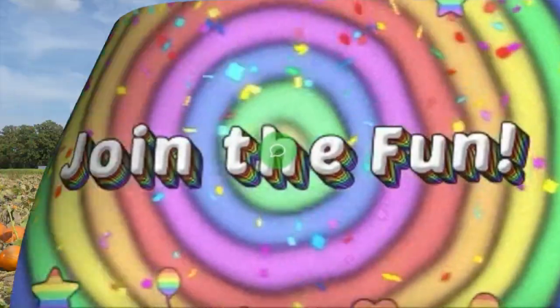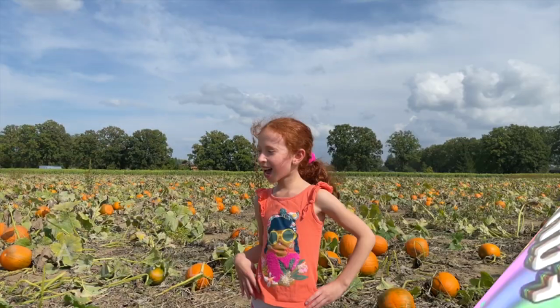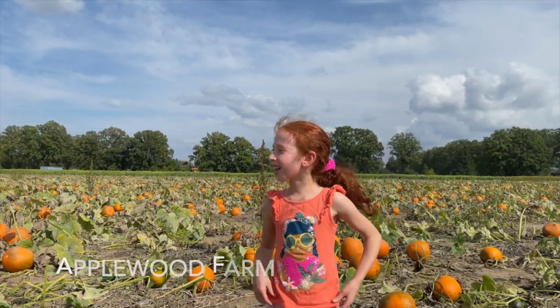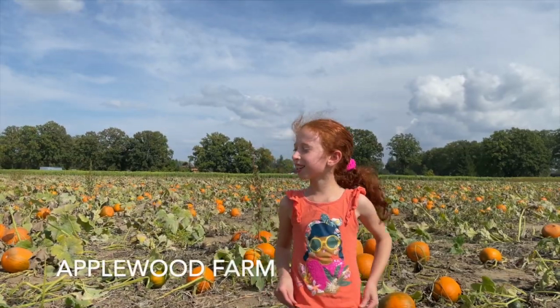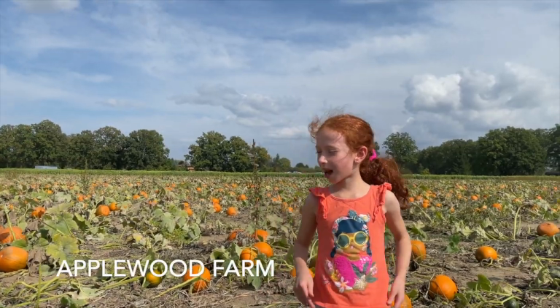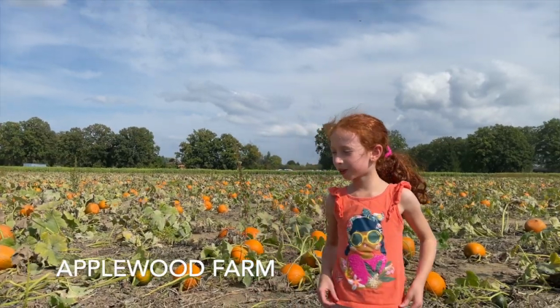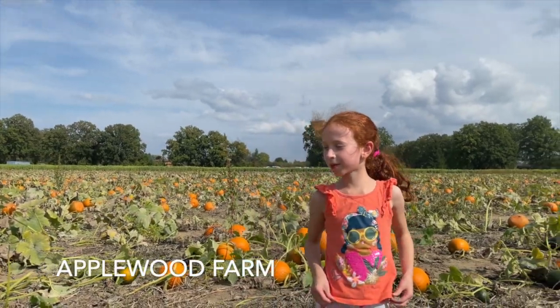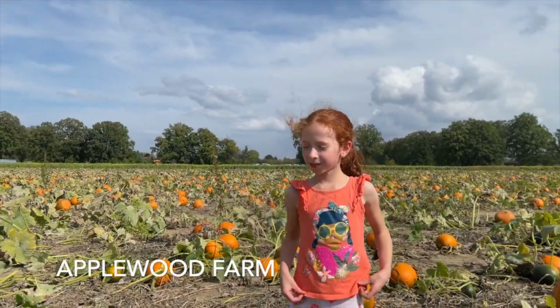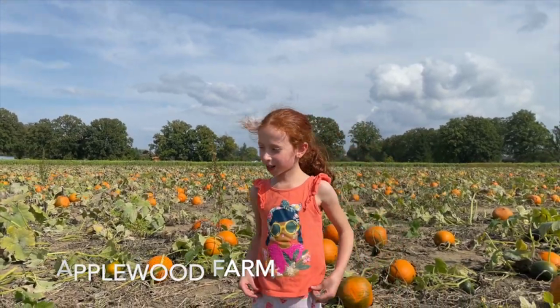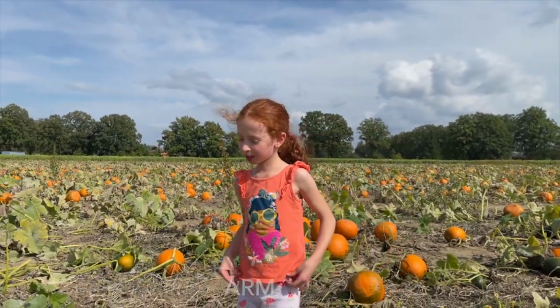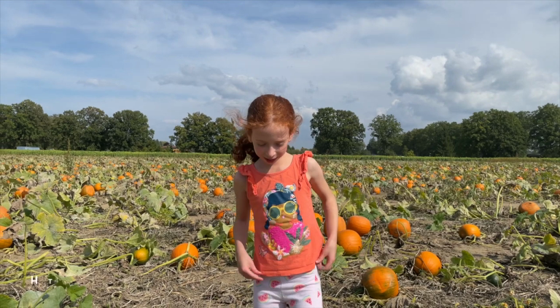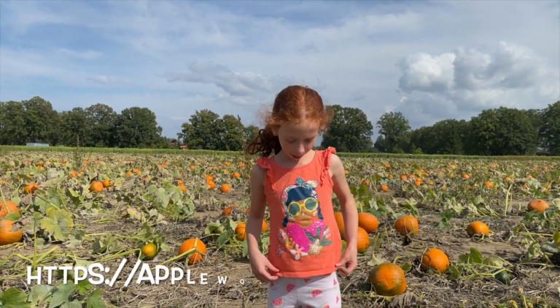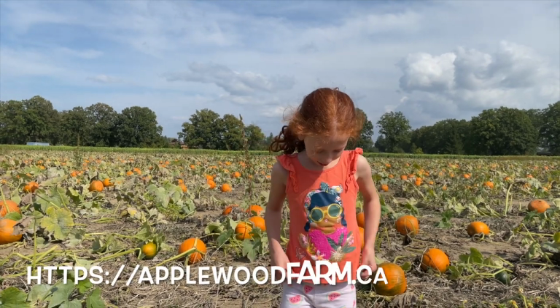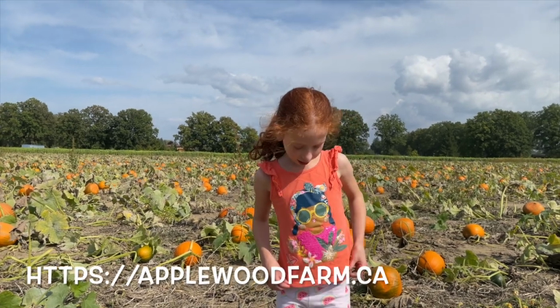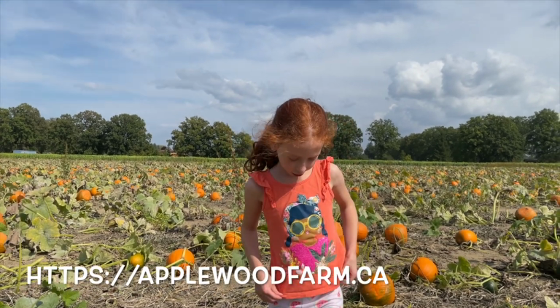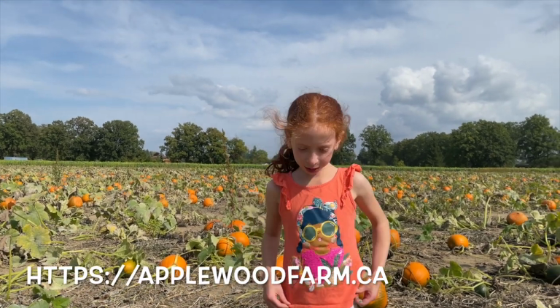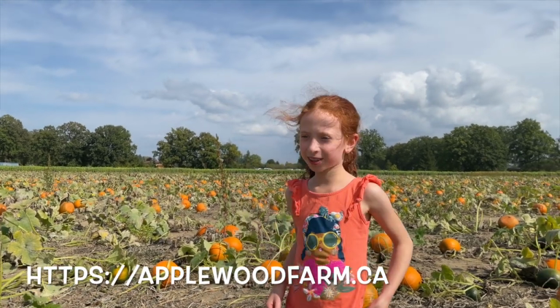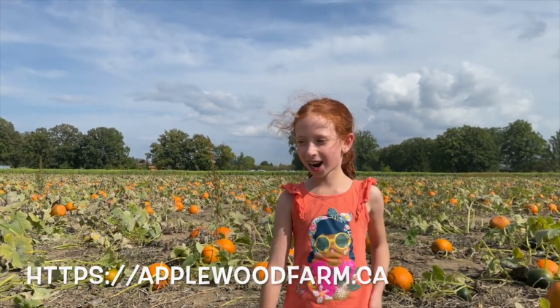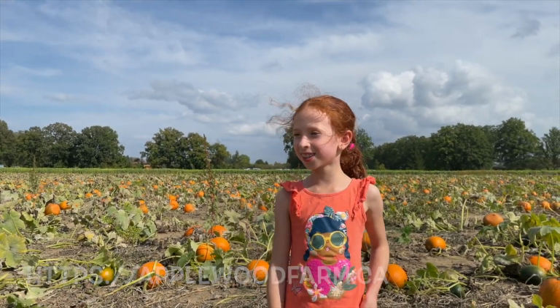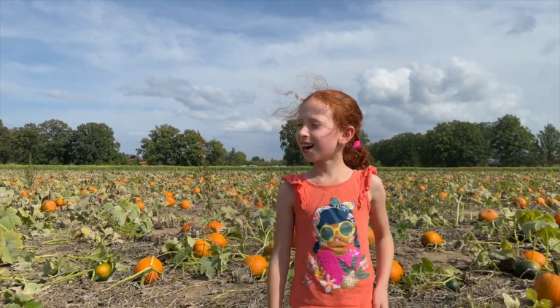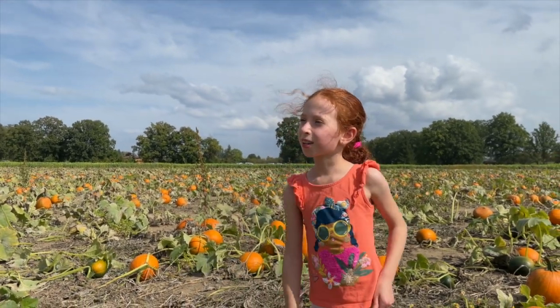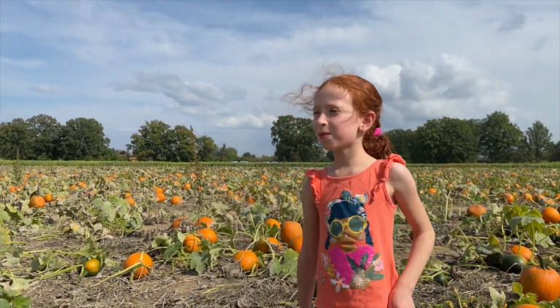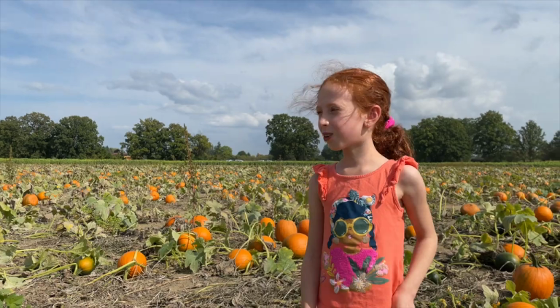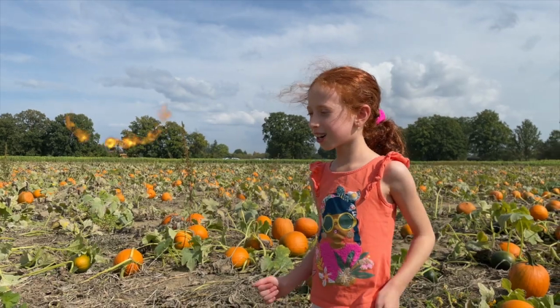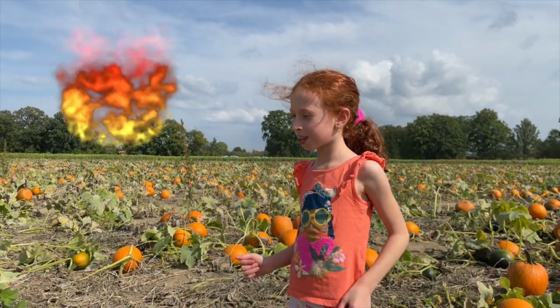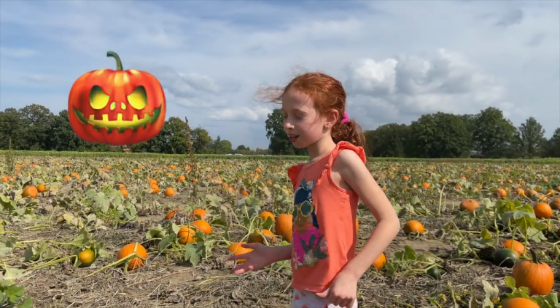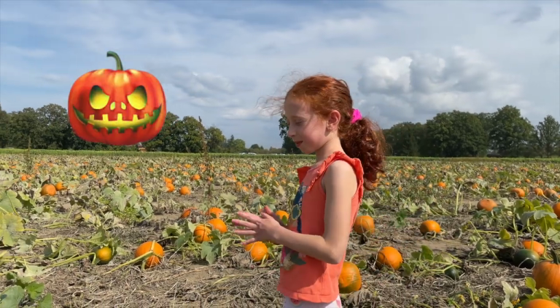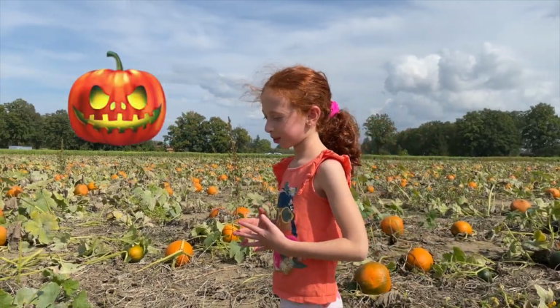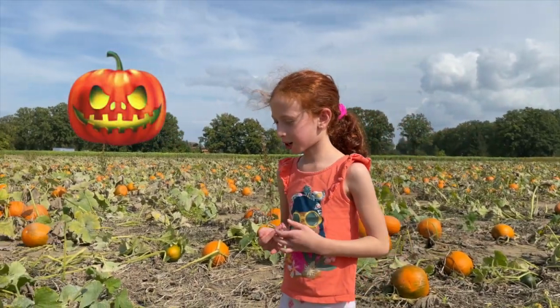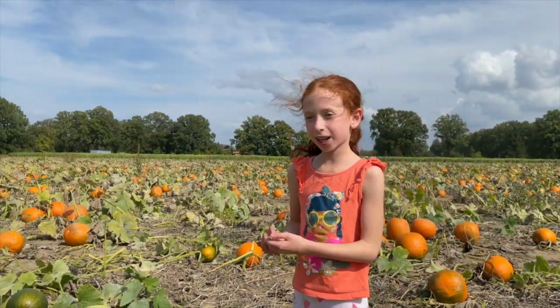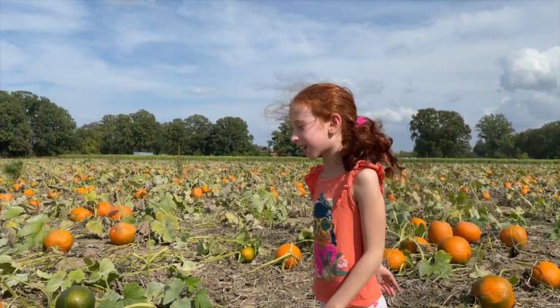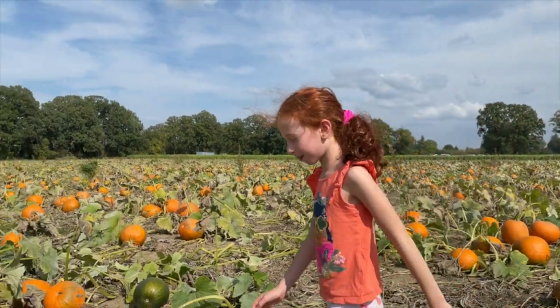Hi! Today we're here at Applewoods Farm and we're getting some pumpkins to decorate our house. We're big into Halloween, so let's go get some pumpkins.